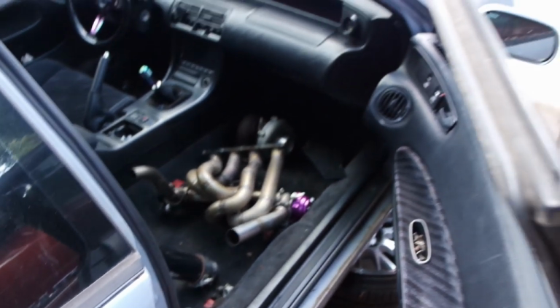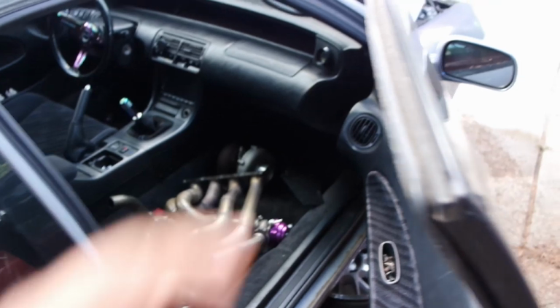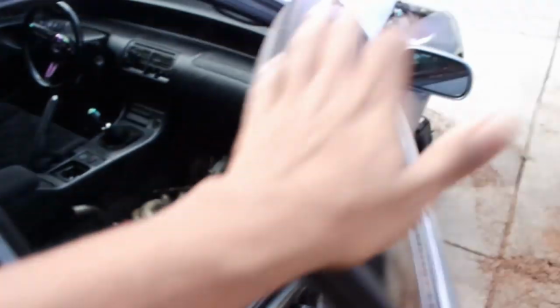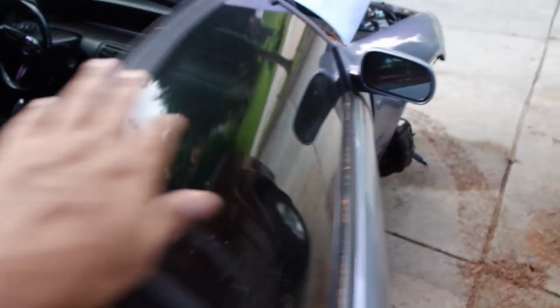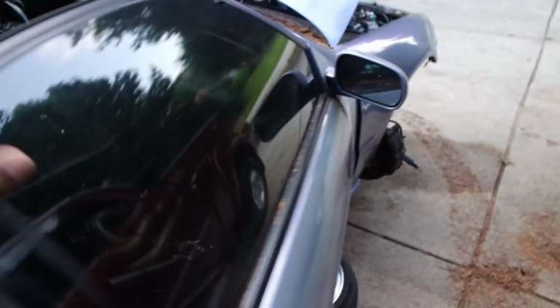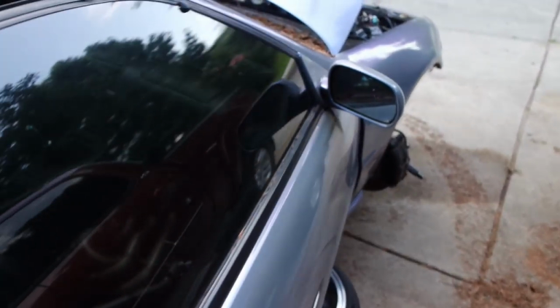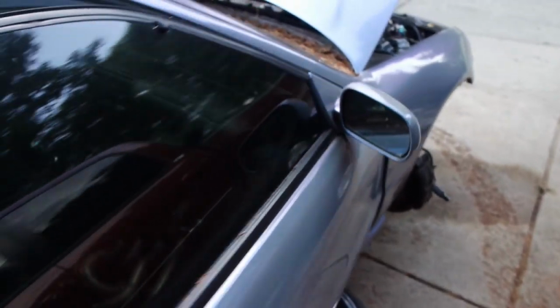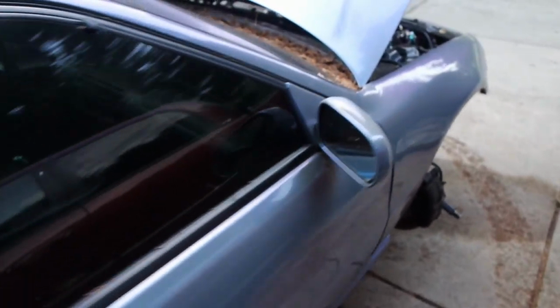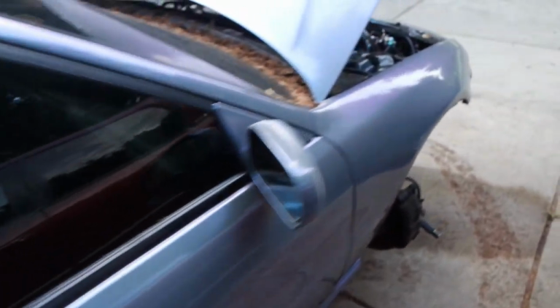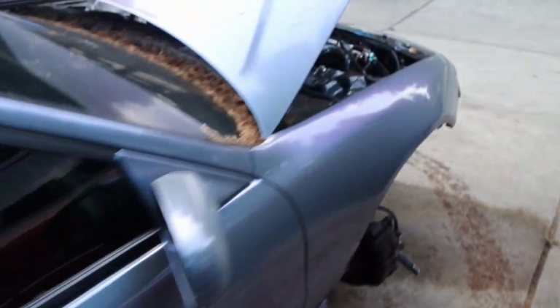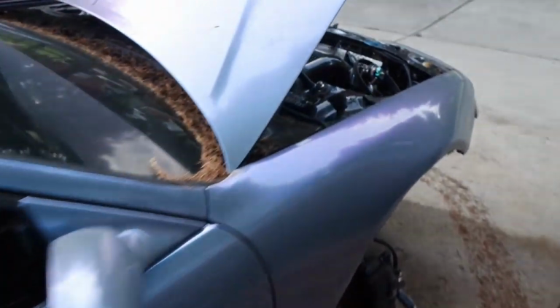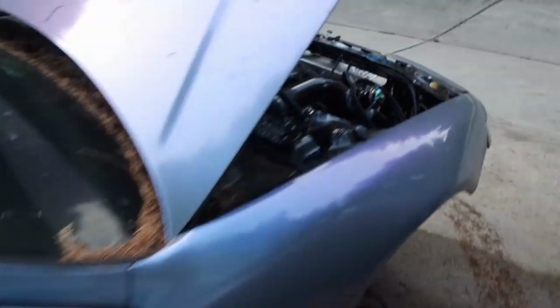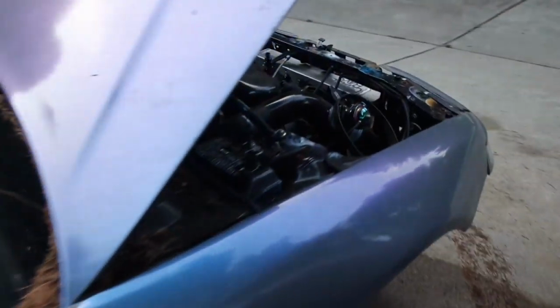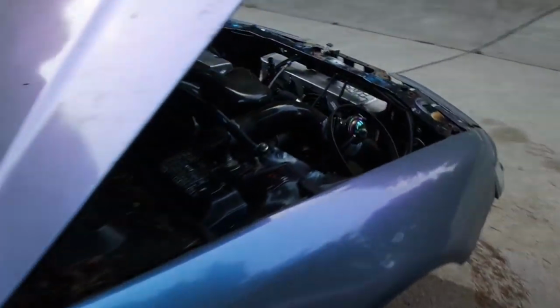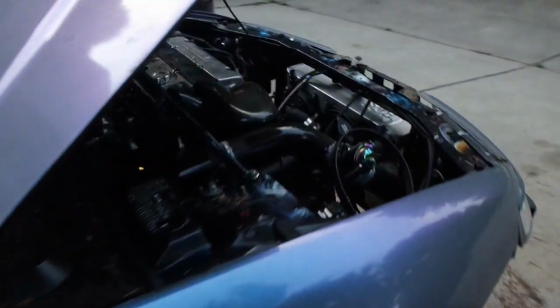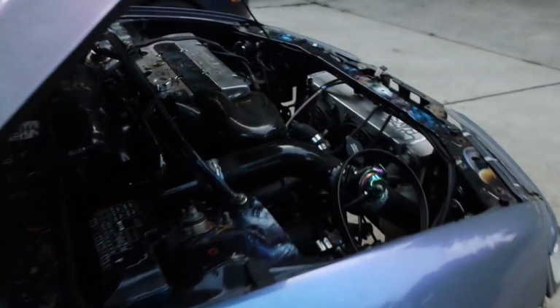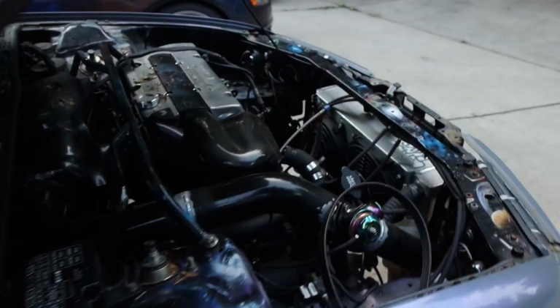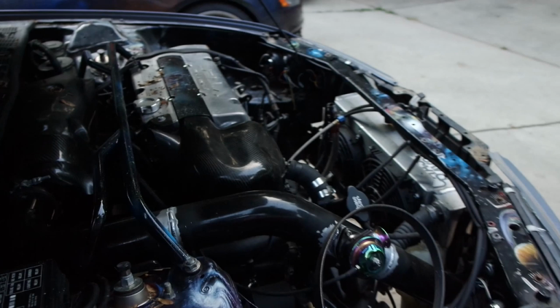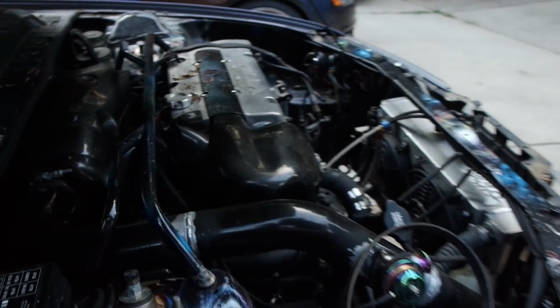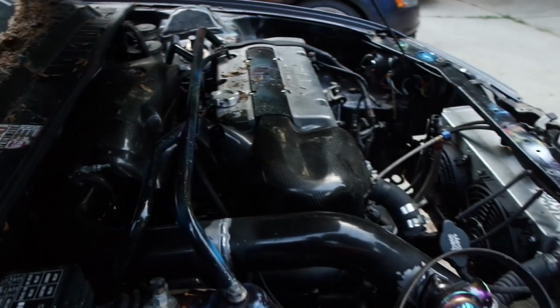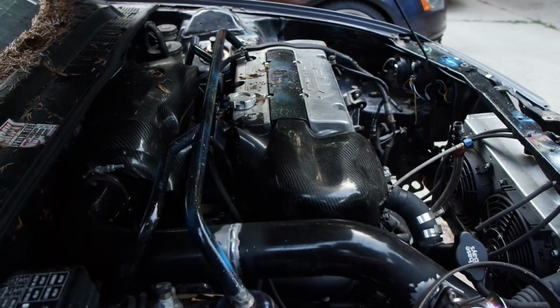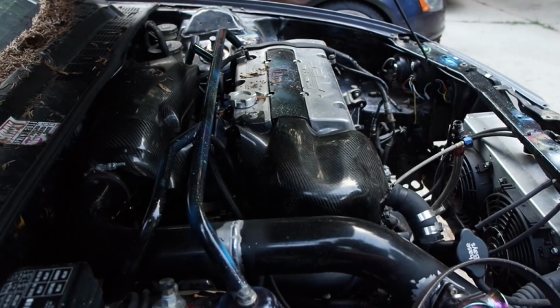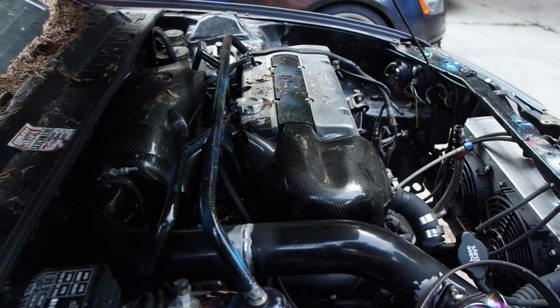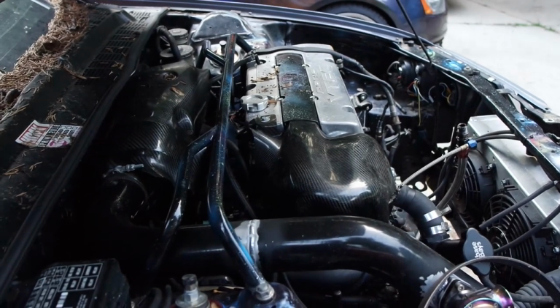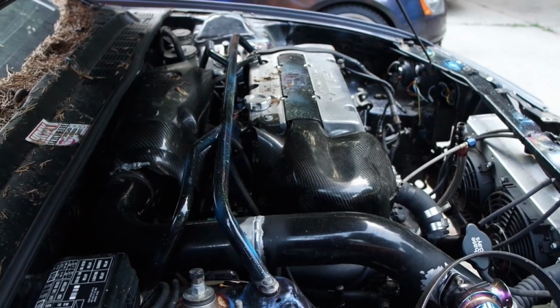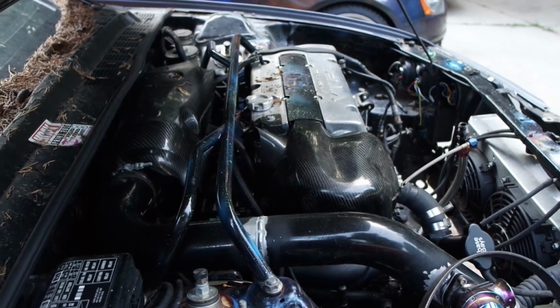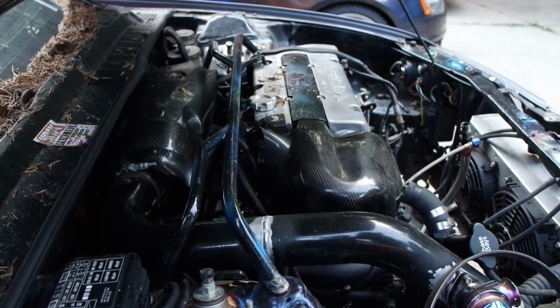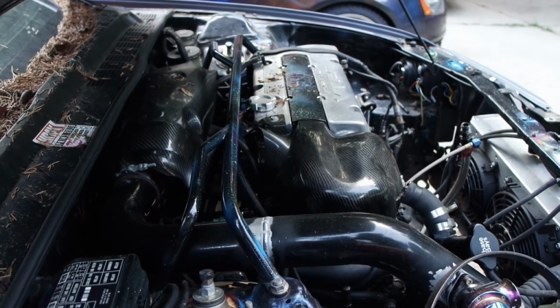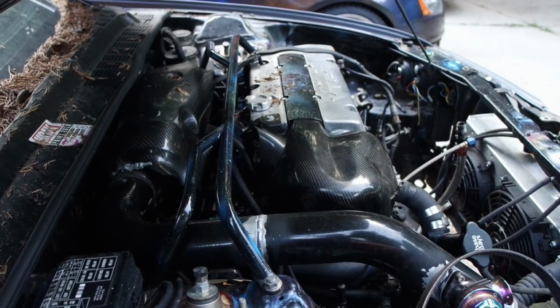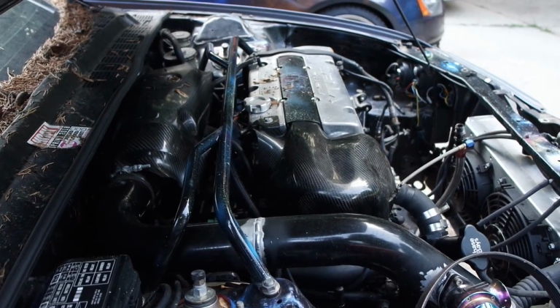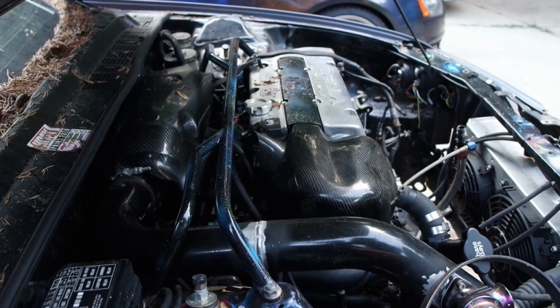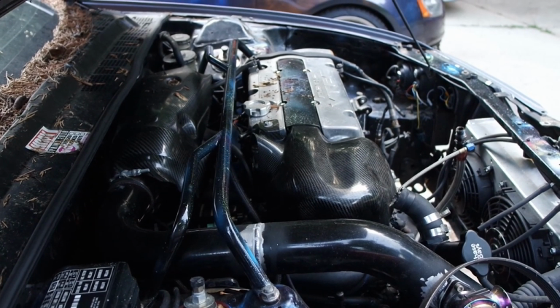I'm not gonna bore you guys with the ins and outs of pulling this motor out. I'm just gonna pull it, and I don't know where this video is gonna lead, but we gonna see.